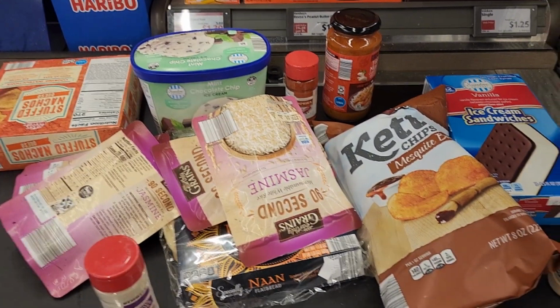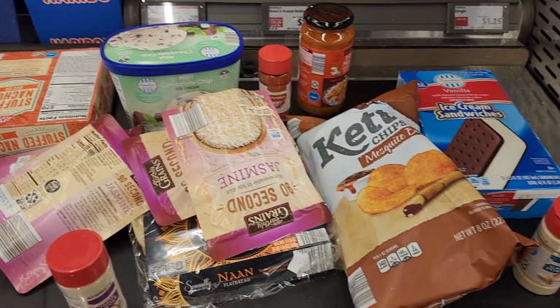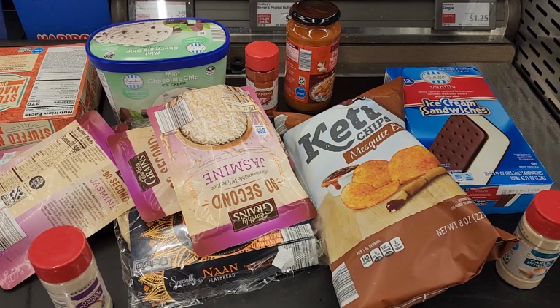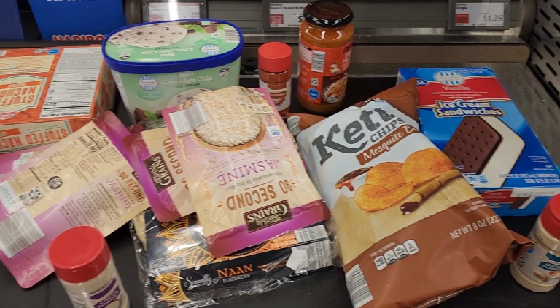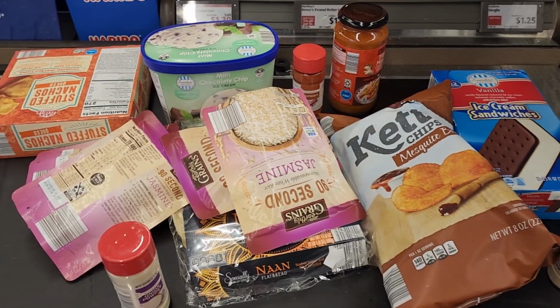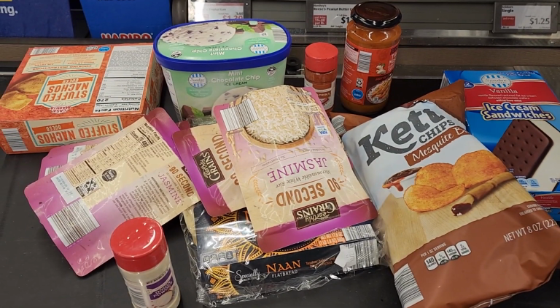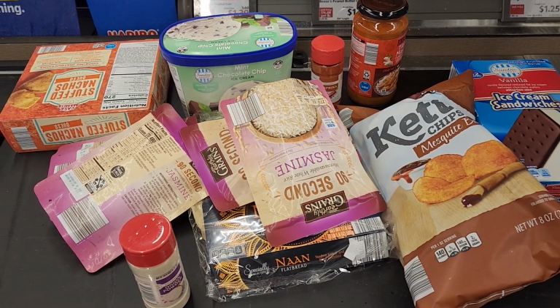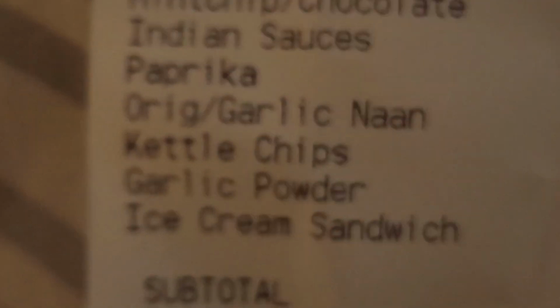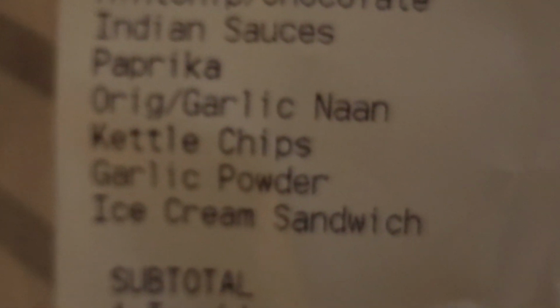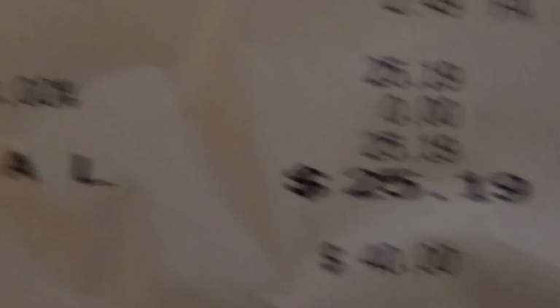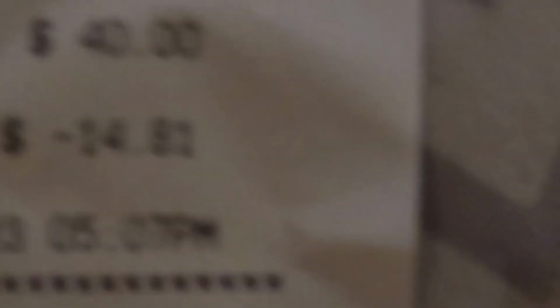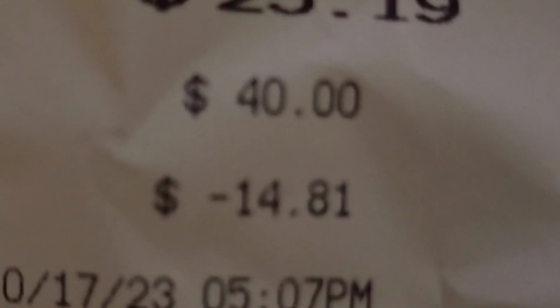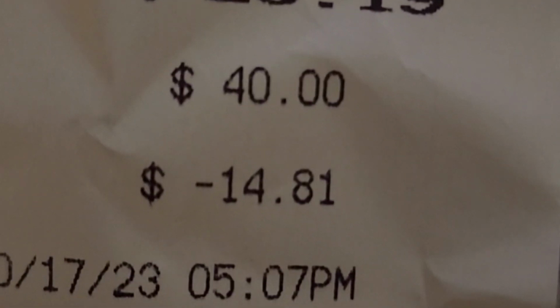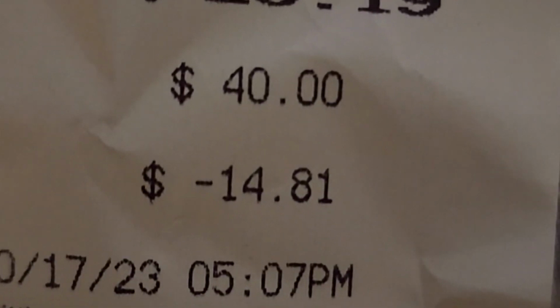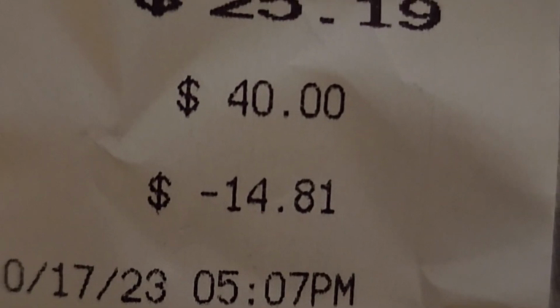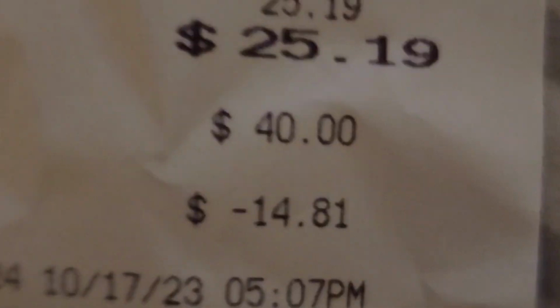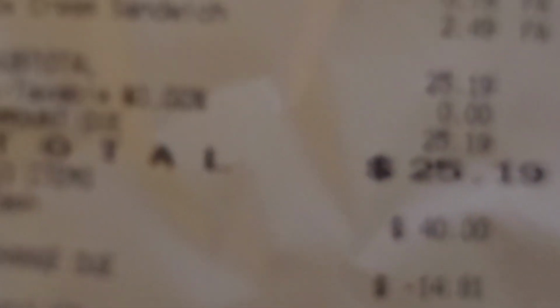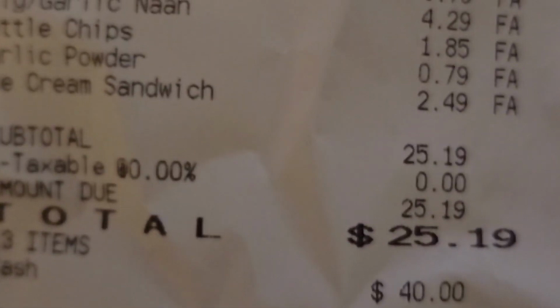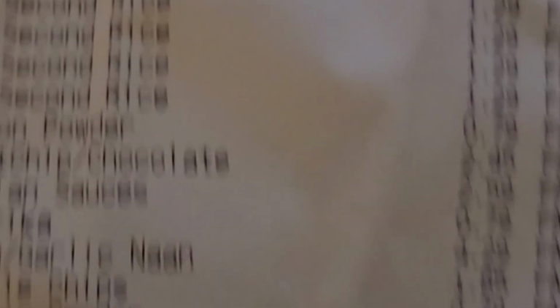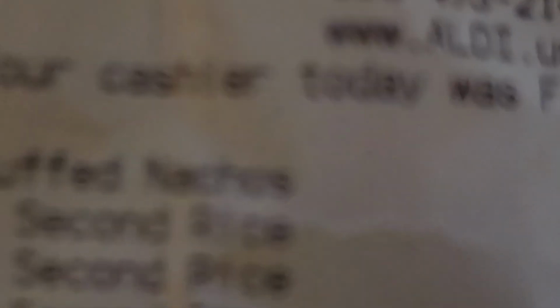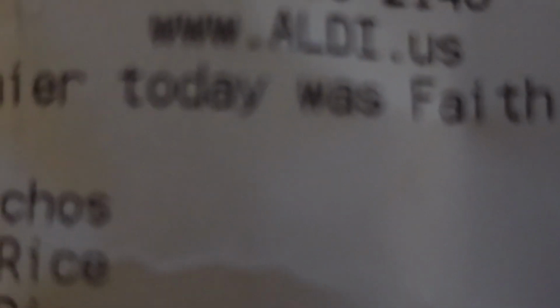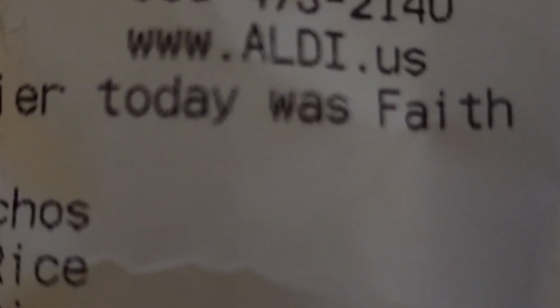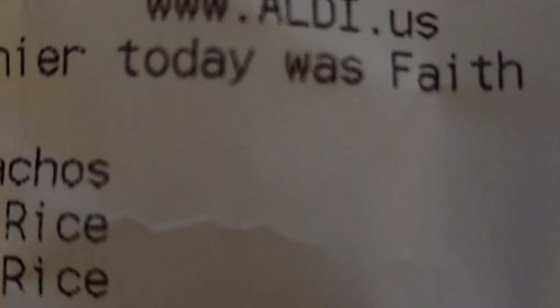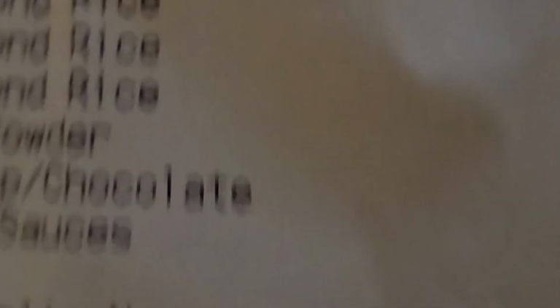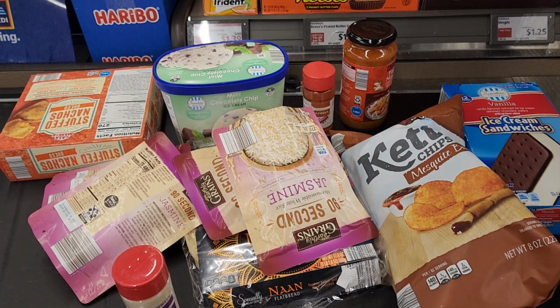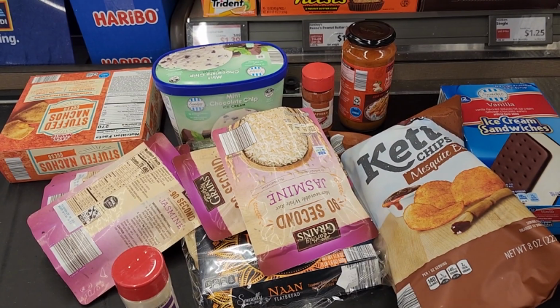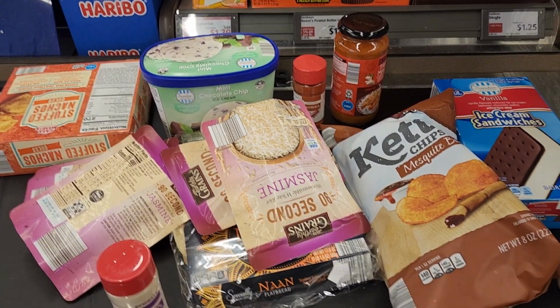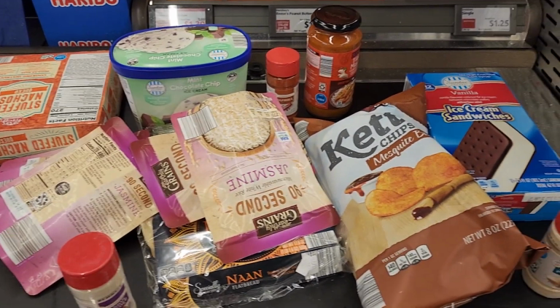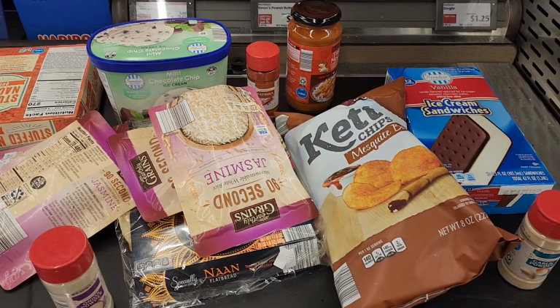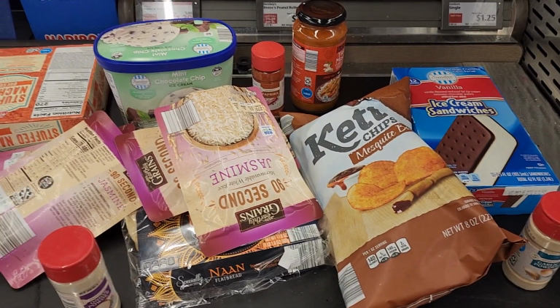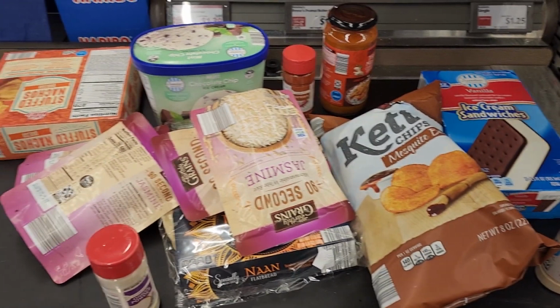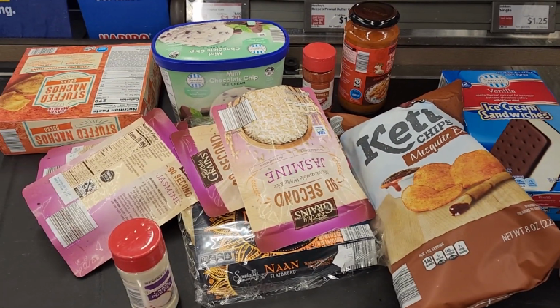A meal for four plus dessert is only going to cost me and my family $25.19 compared to other supermarkets. I don't think you can get a meal for four people and dessert for that price. So let's cook this up.